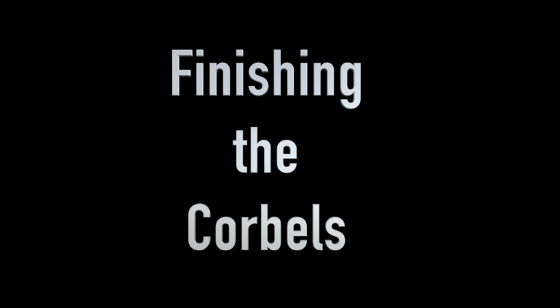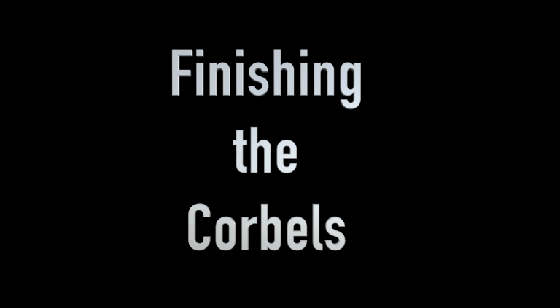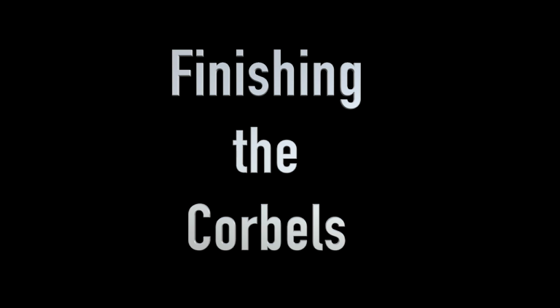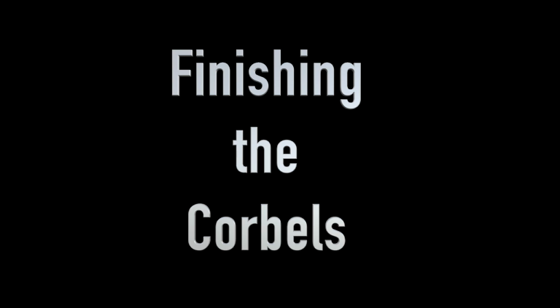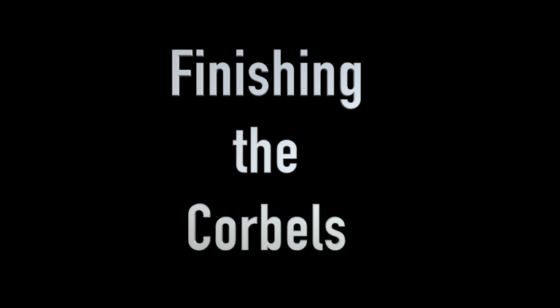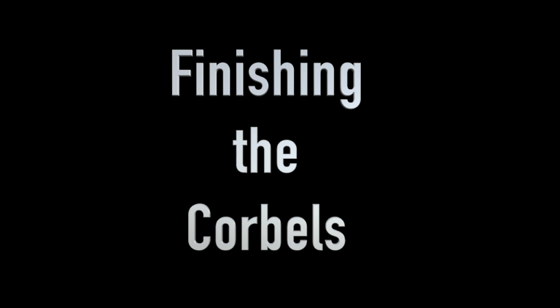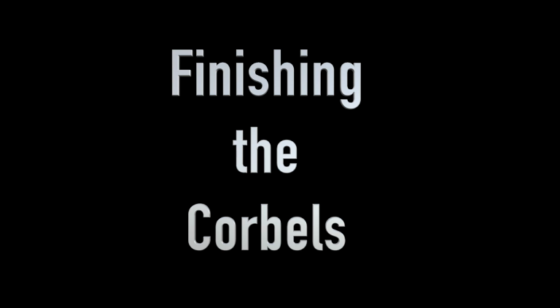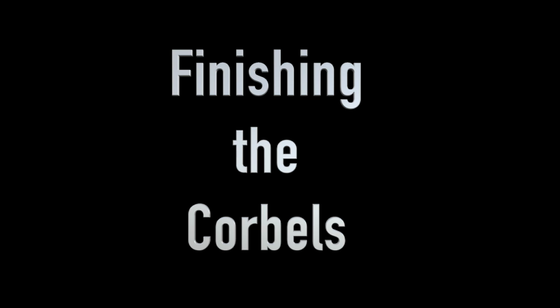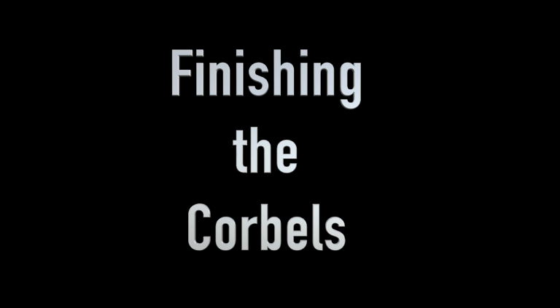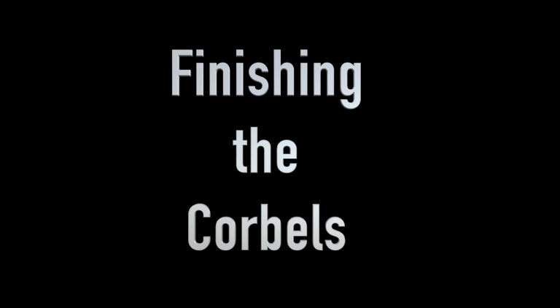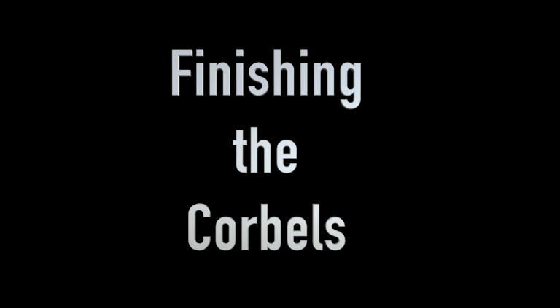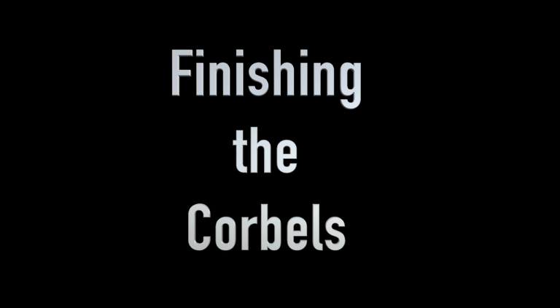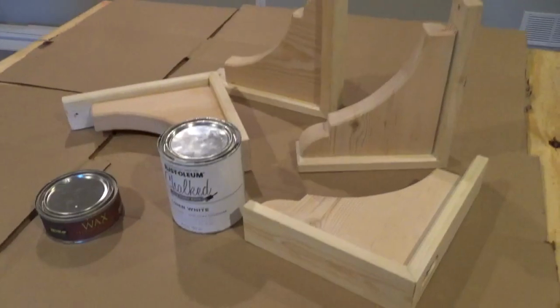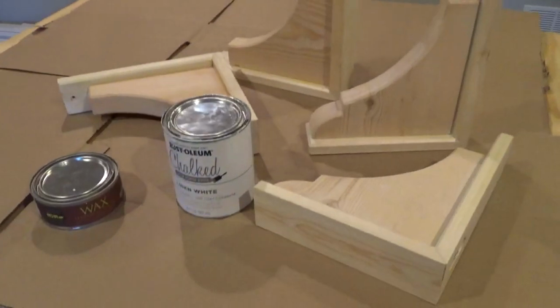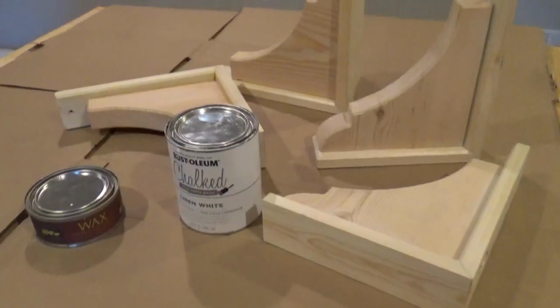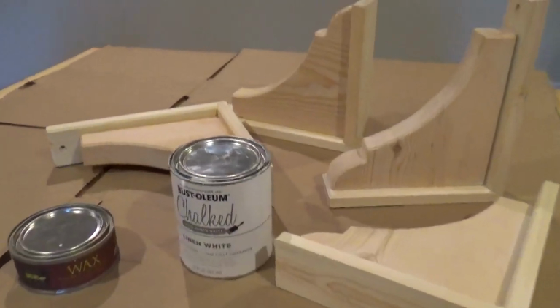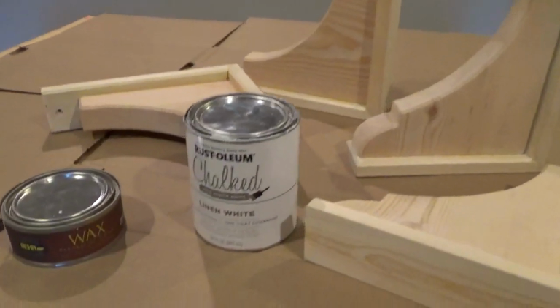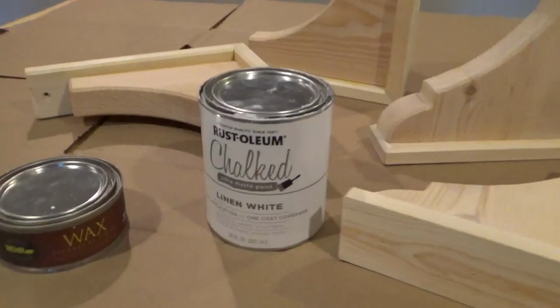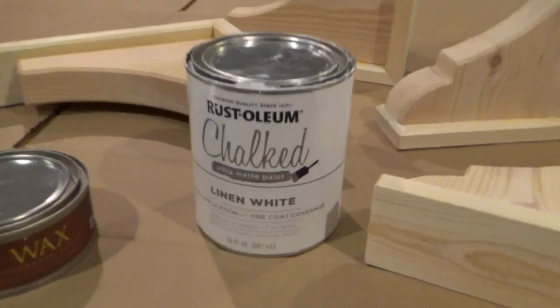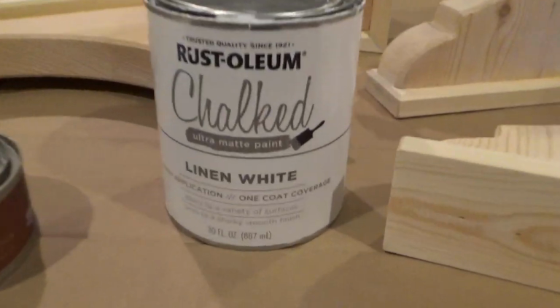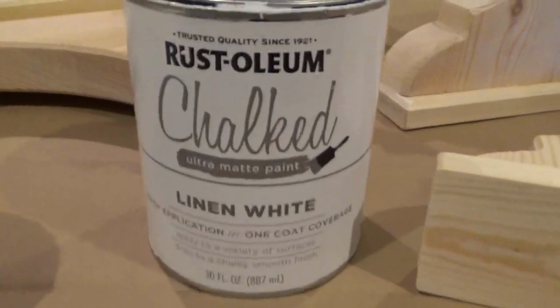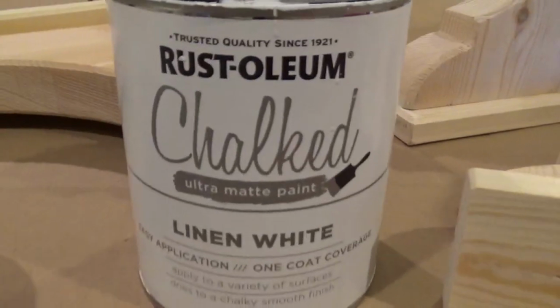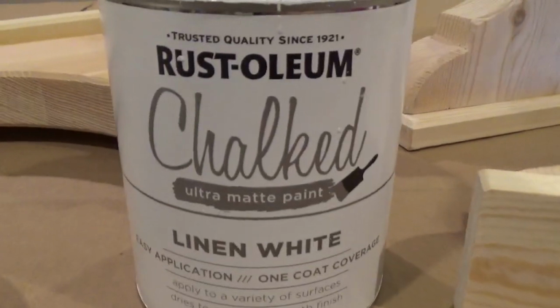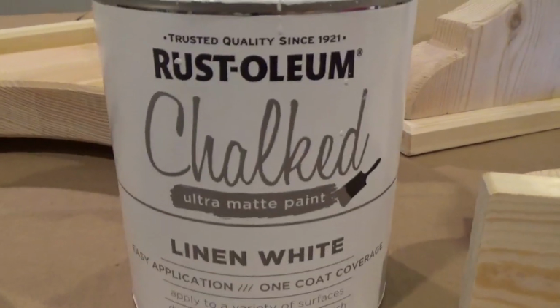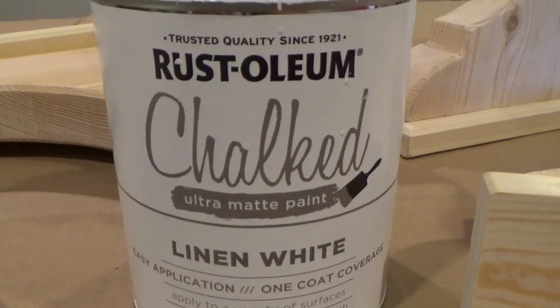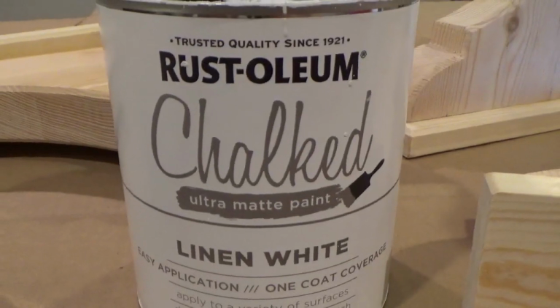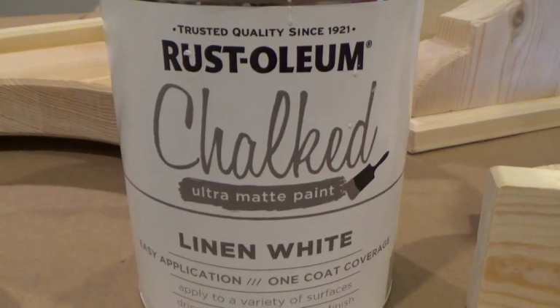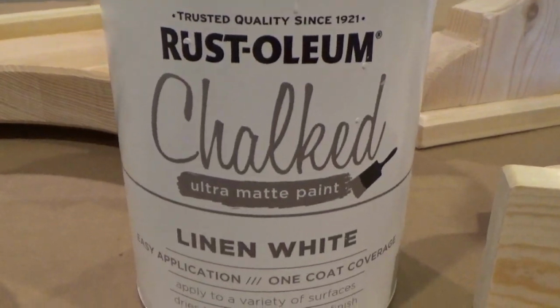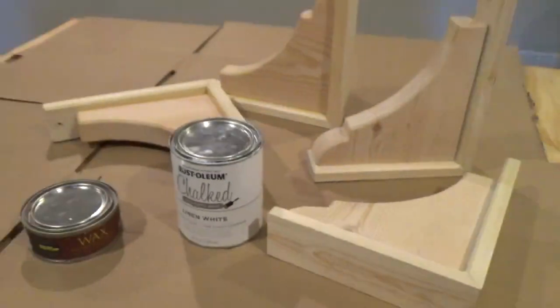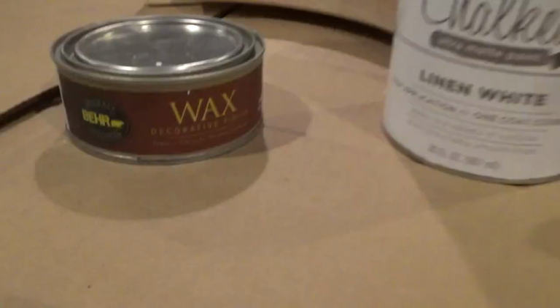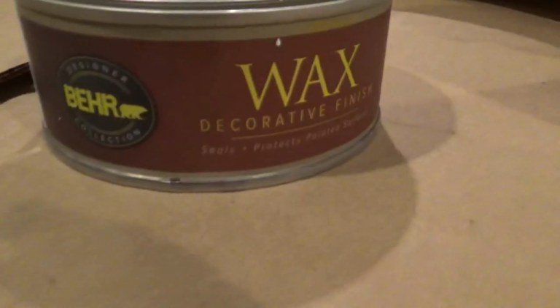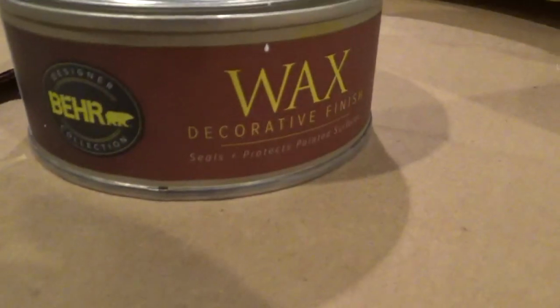While the shelves were drying, I turned my attention to the corbels. The finish I used was a combination of chalk paint and wax decorative finish.